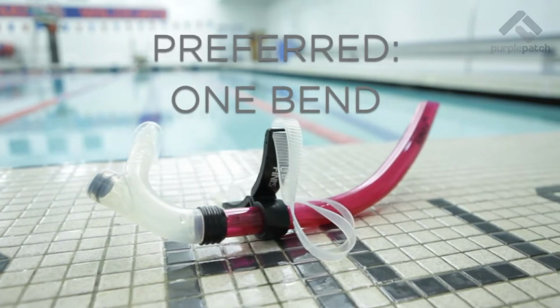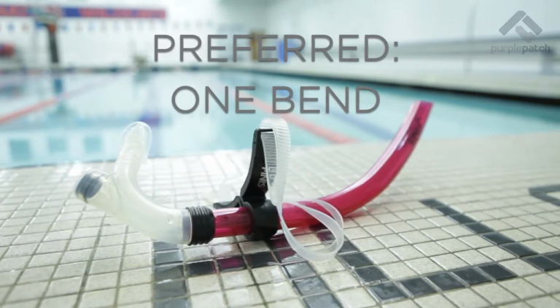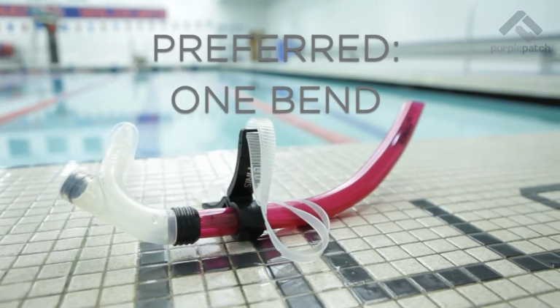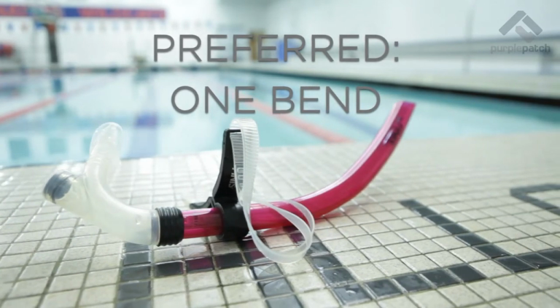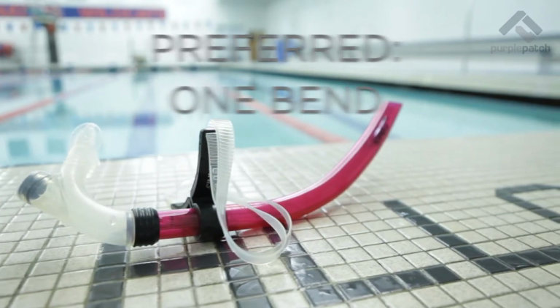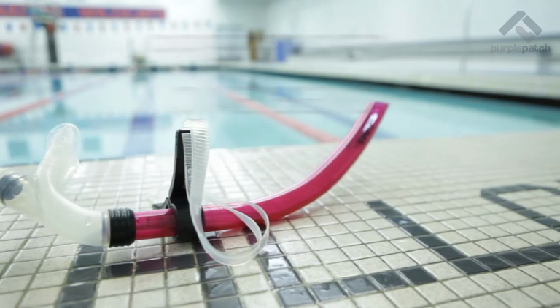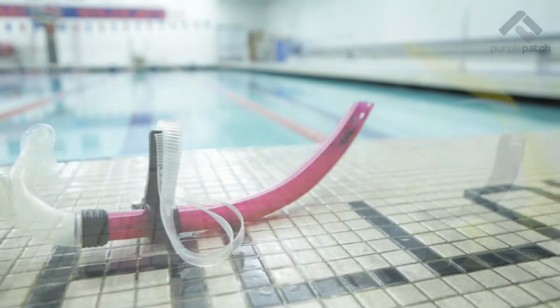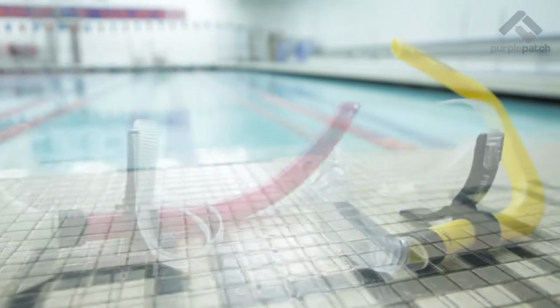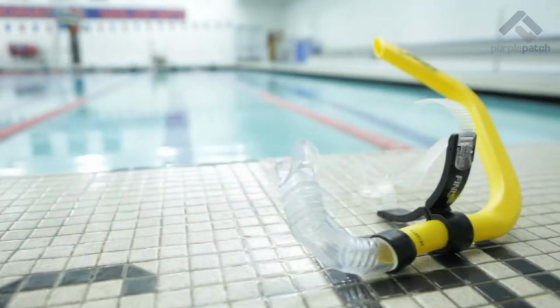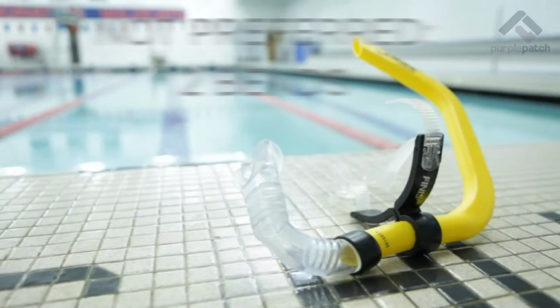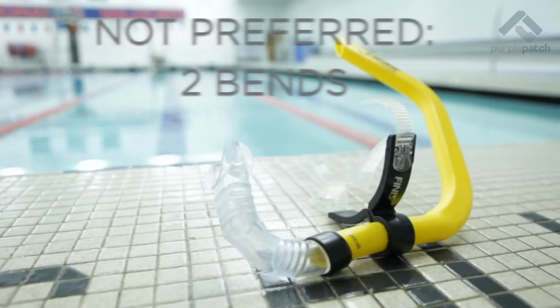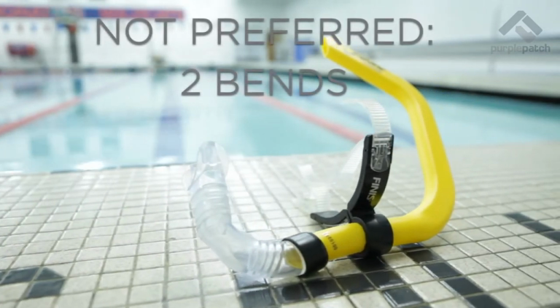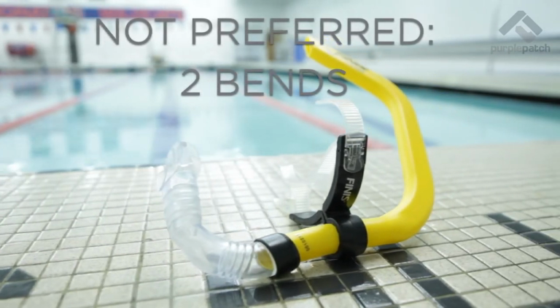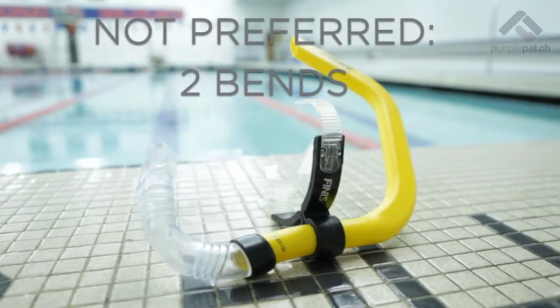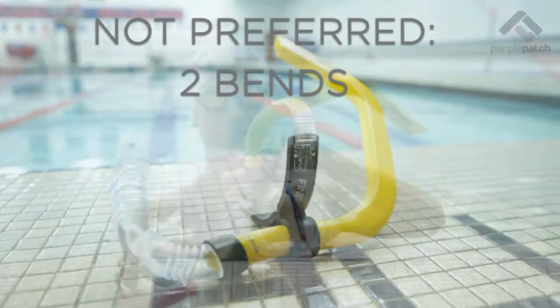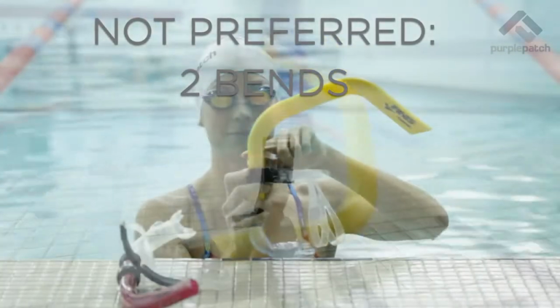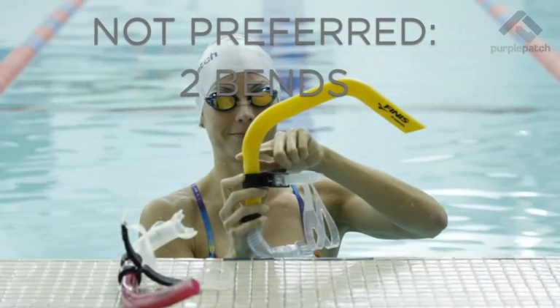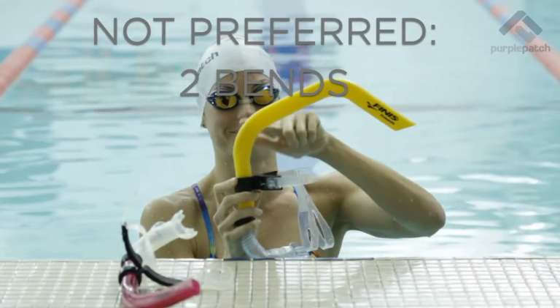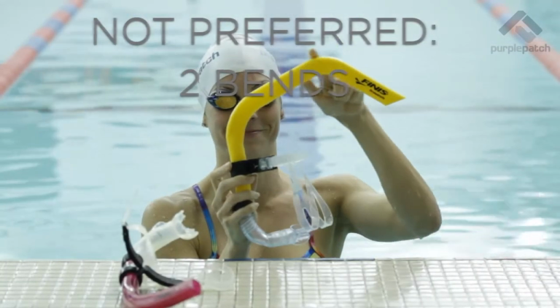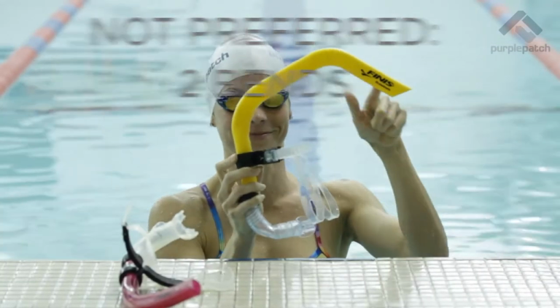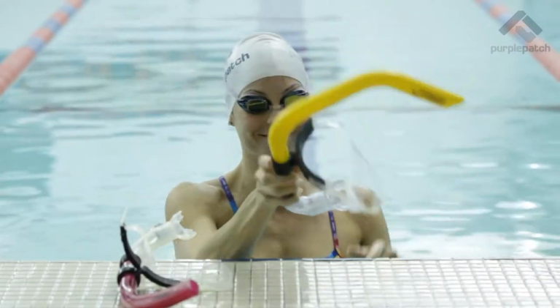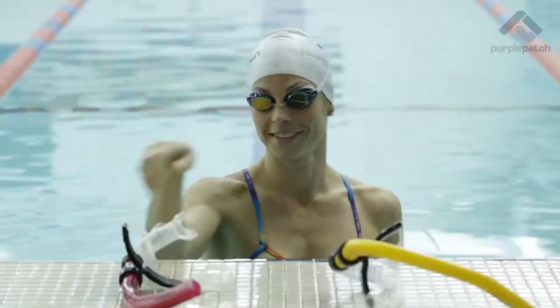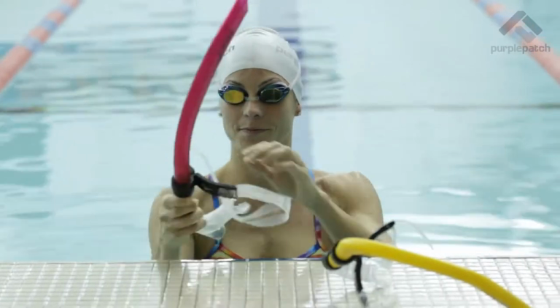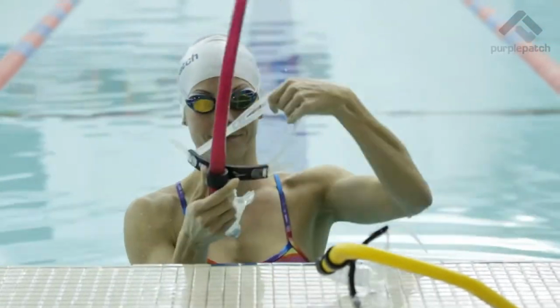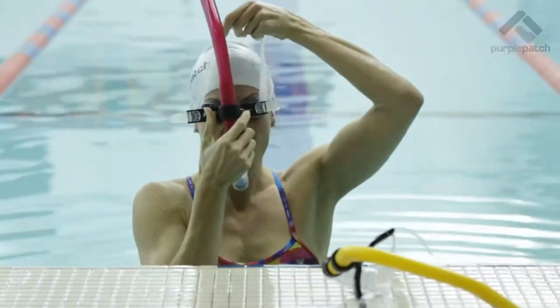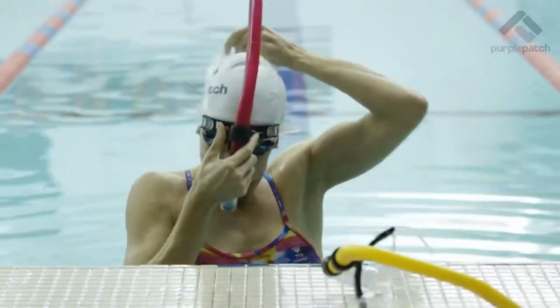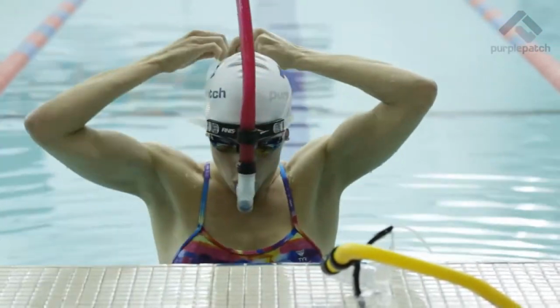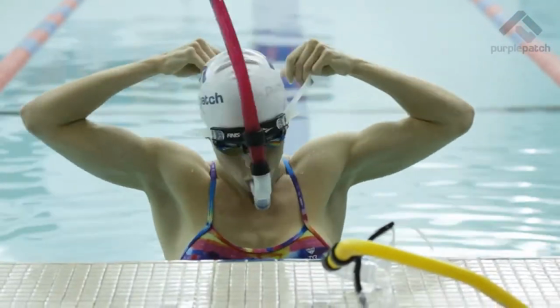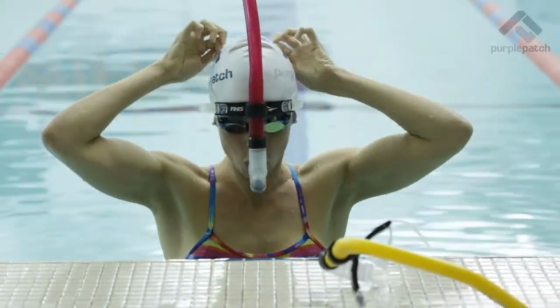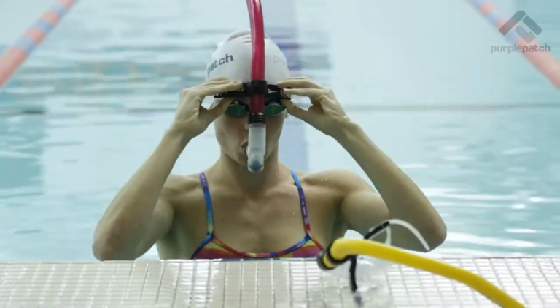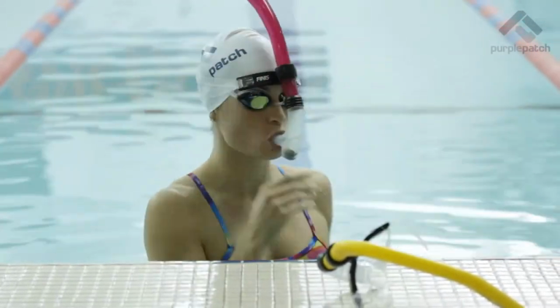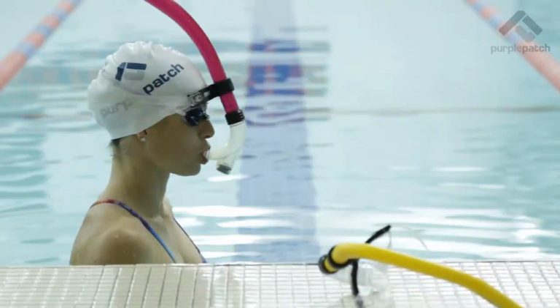You want a snorkel that can be mounted and wraps over the top of the head. We much prefer snorkels that are bent at just one place — this will make sure that the snorkel stays clear and you don't take in too much water.